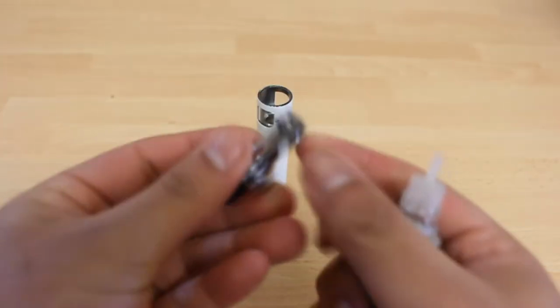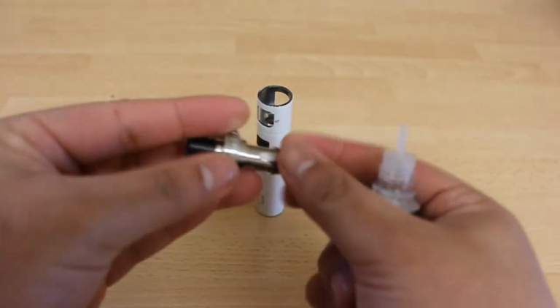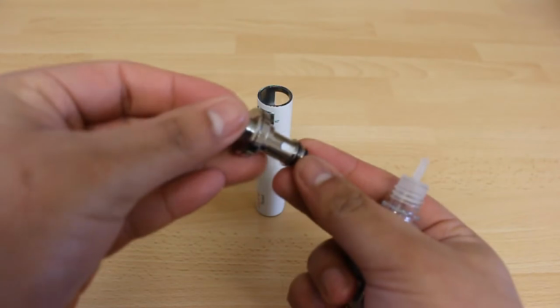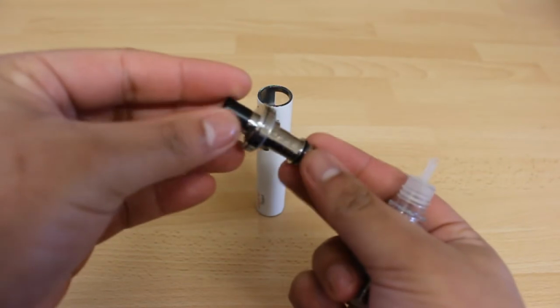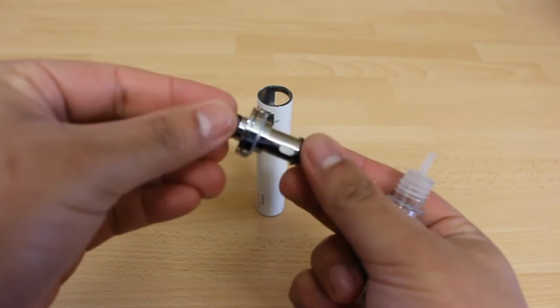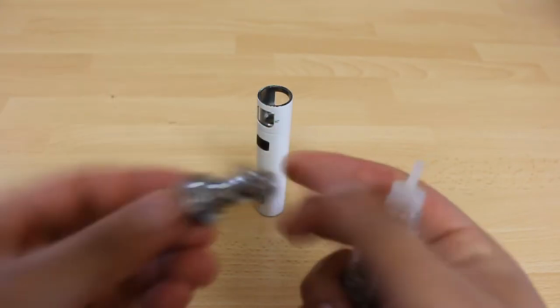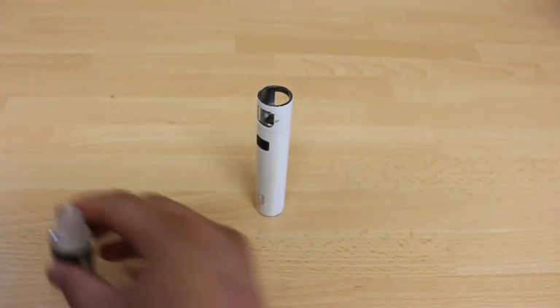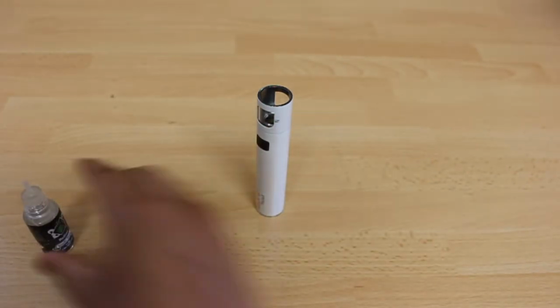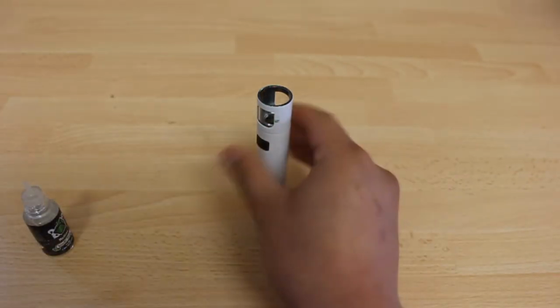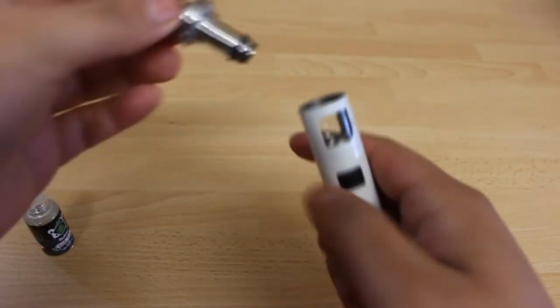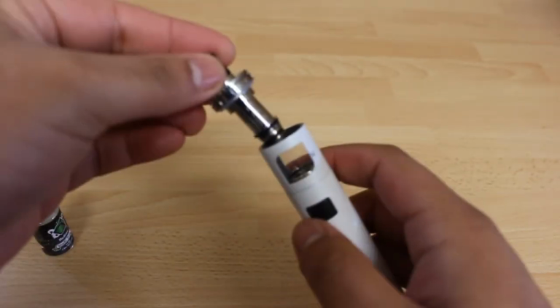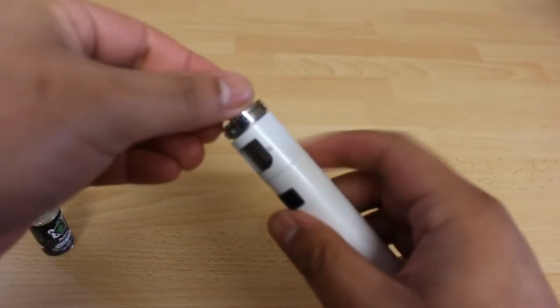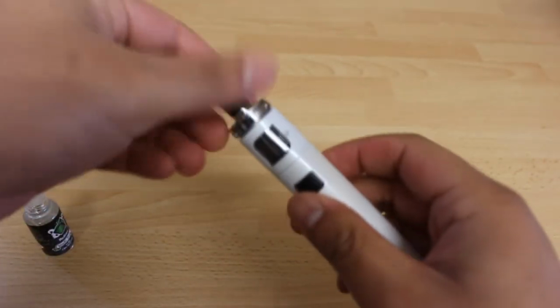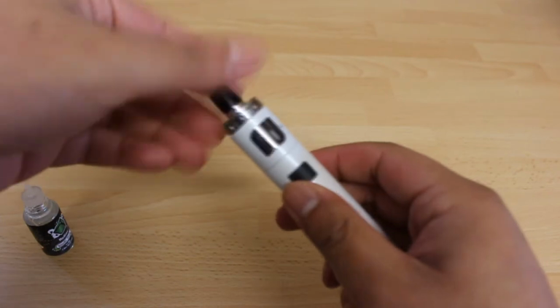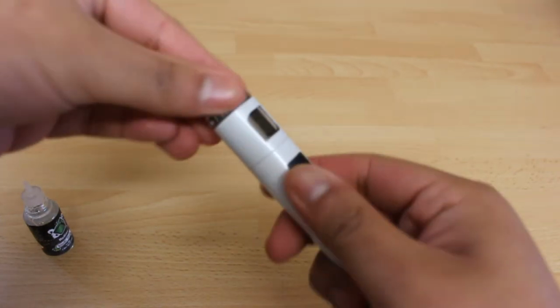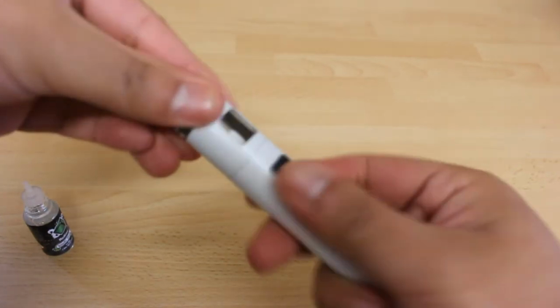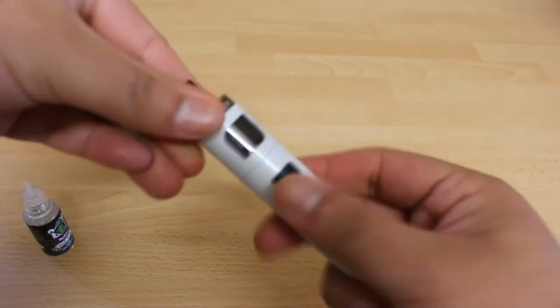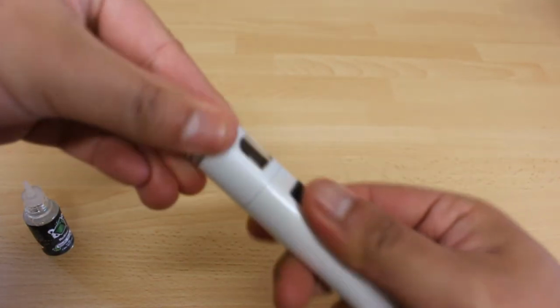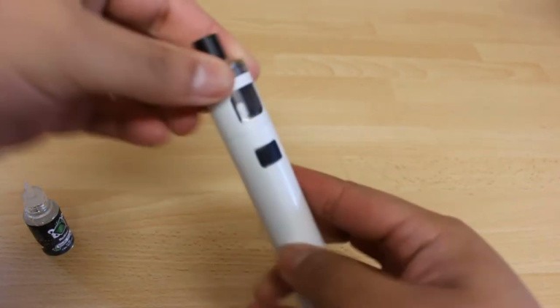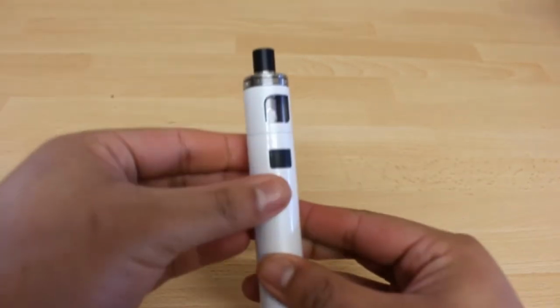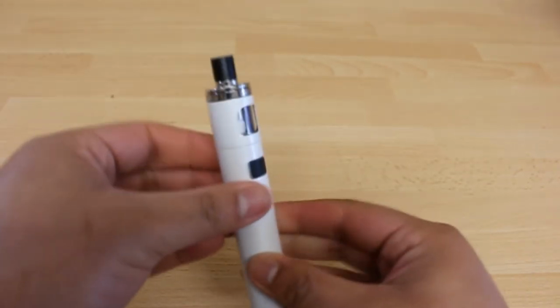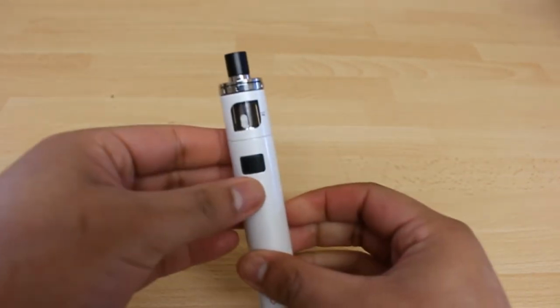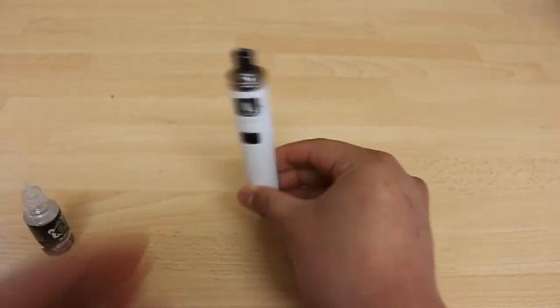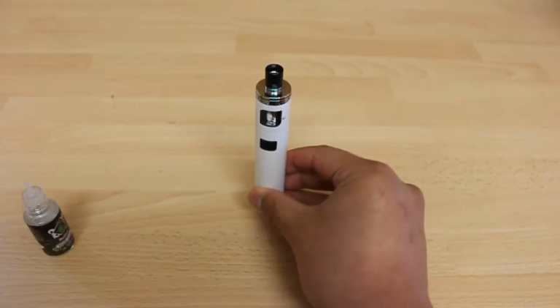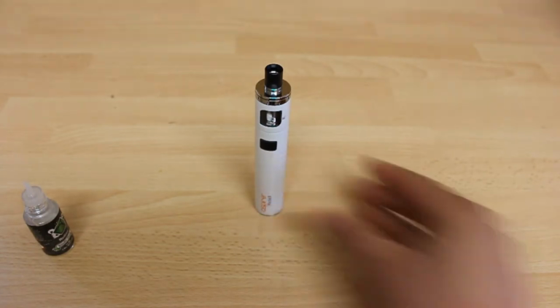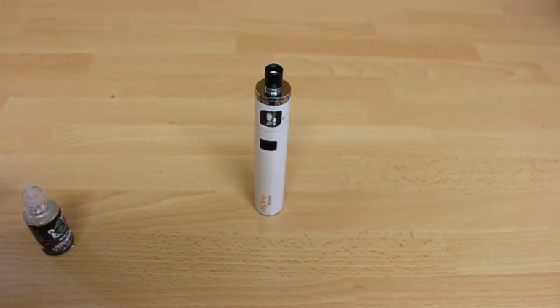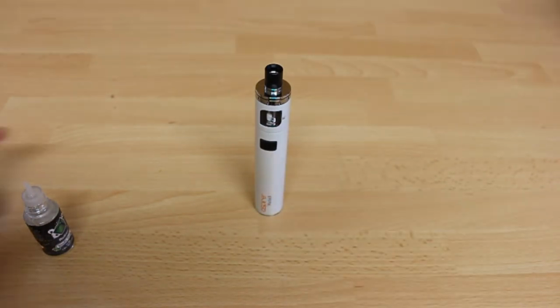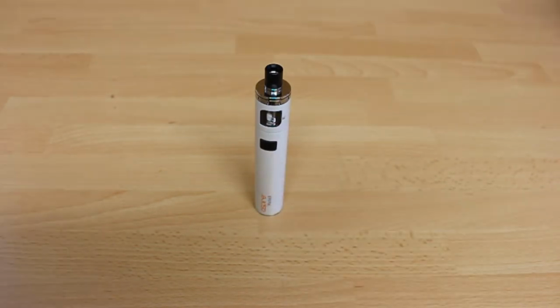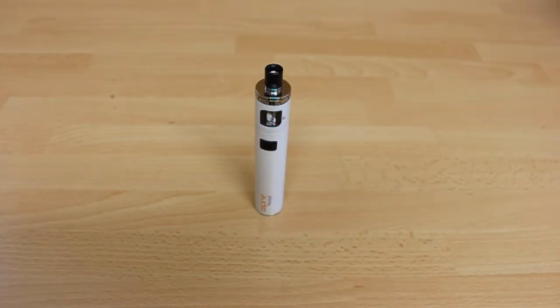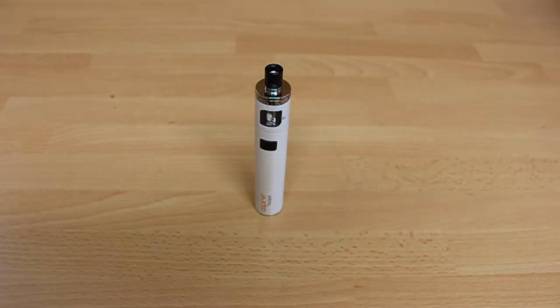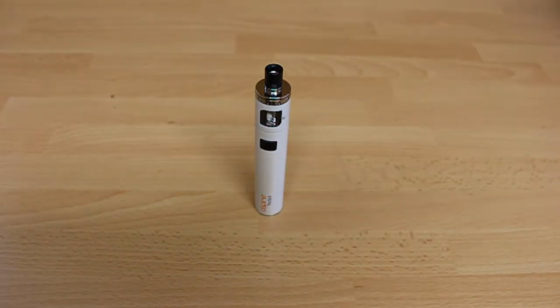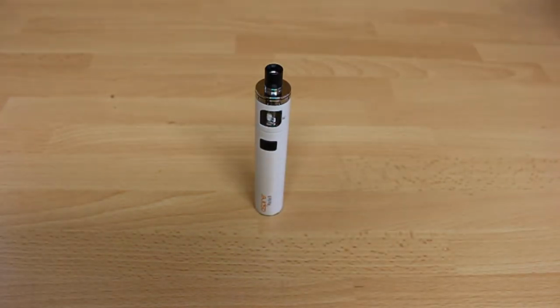Now screw the top part with the new coil on the tank of the device properly. Wait two to three minutes before using your device. Let the liquid soak in even more to prevent premature burning of your coils. You can now use your device.